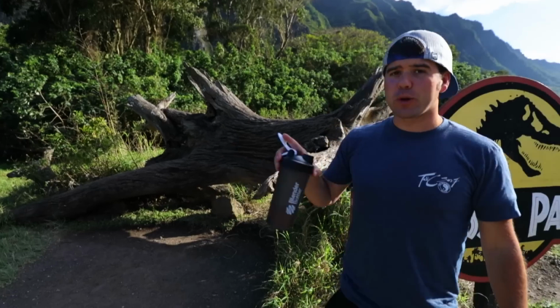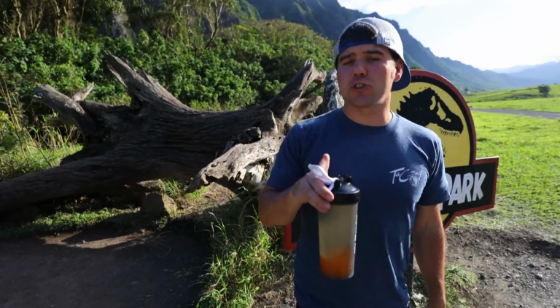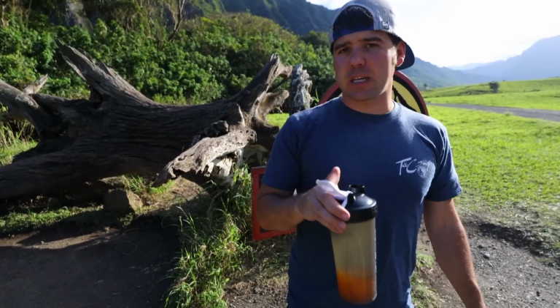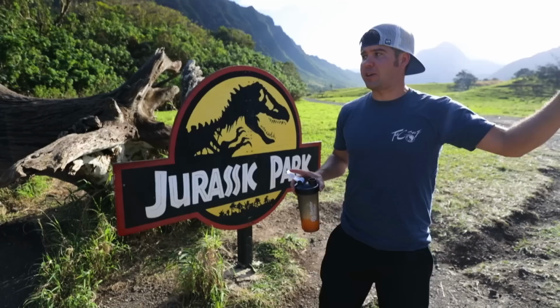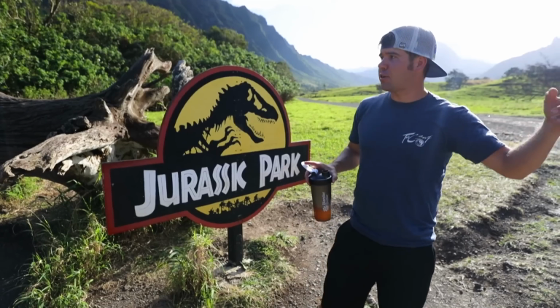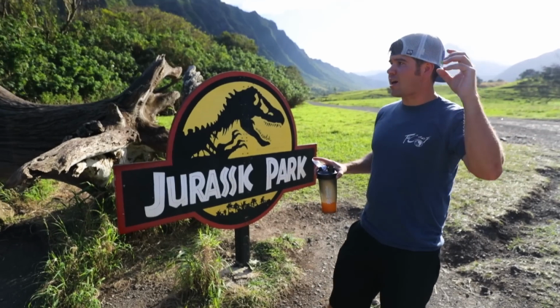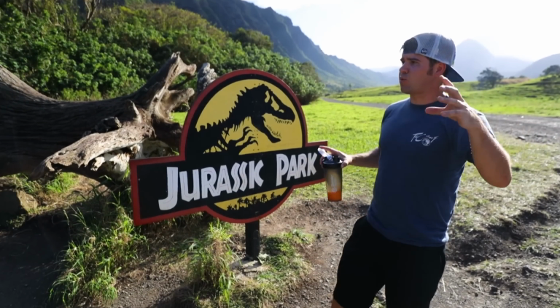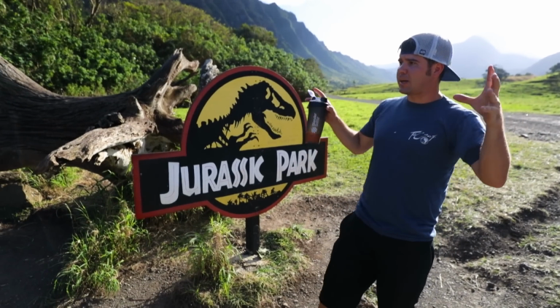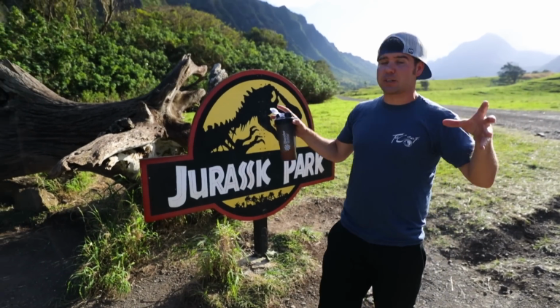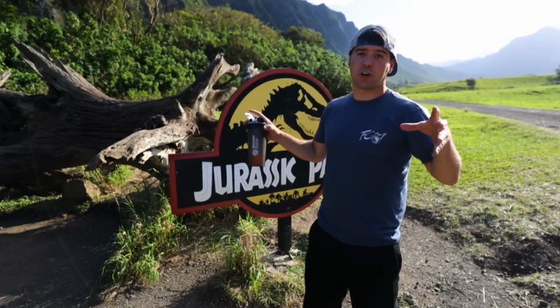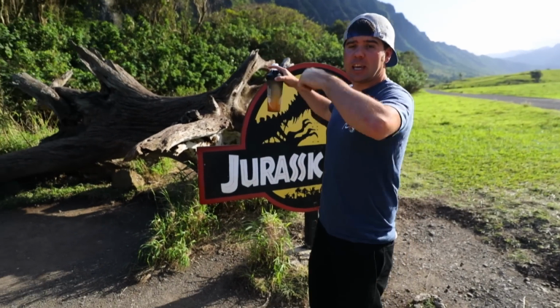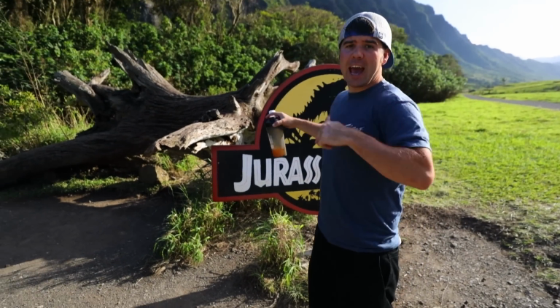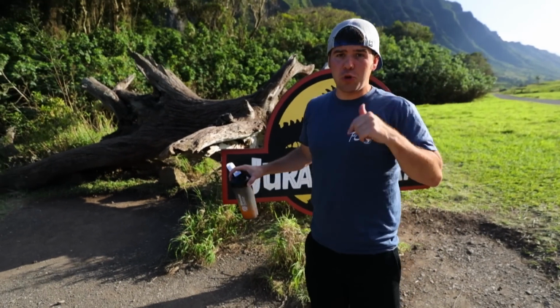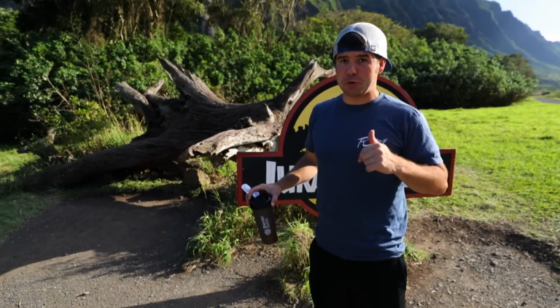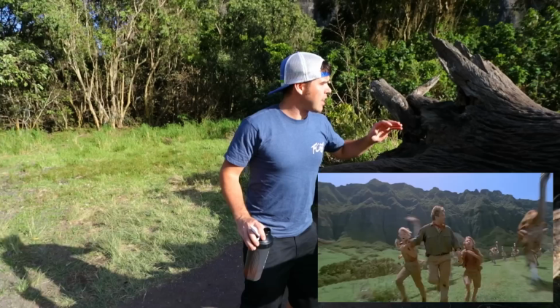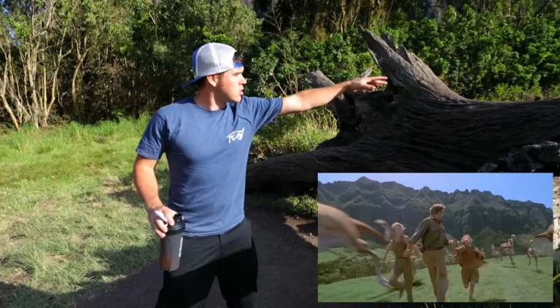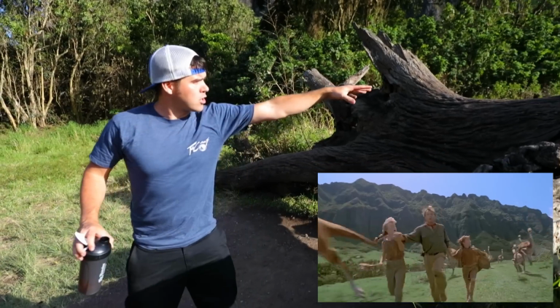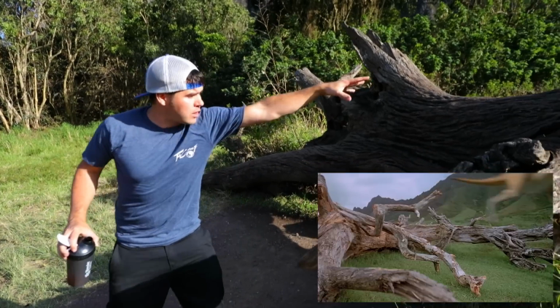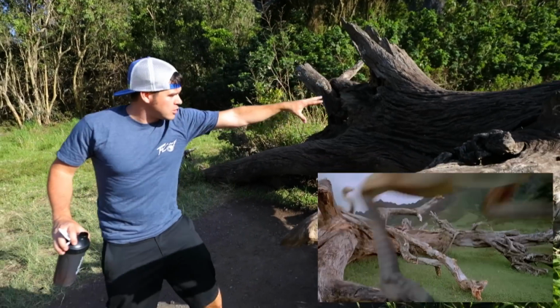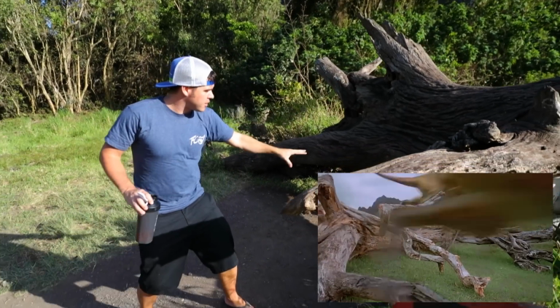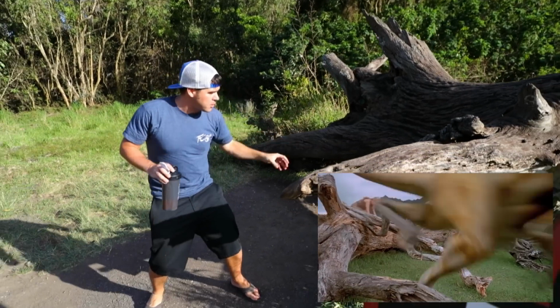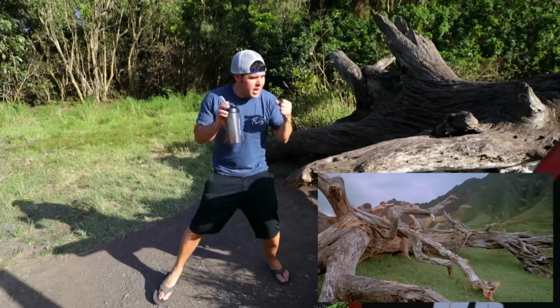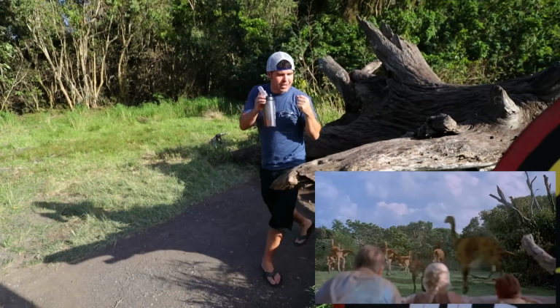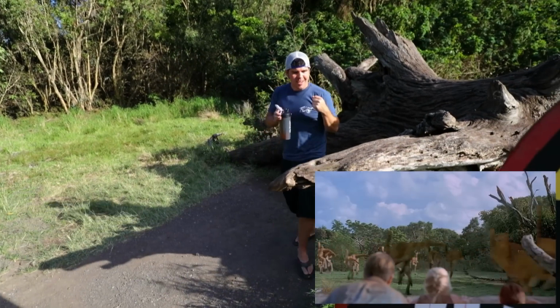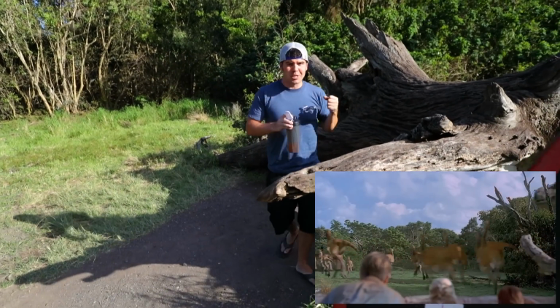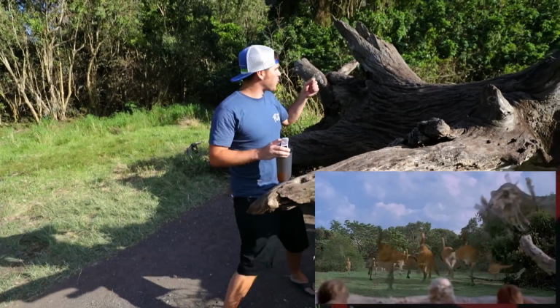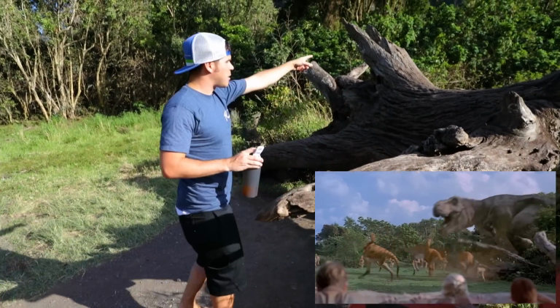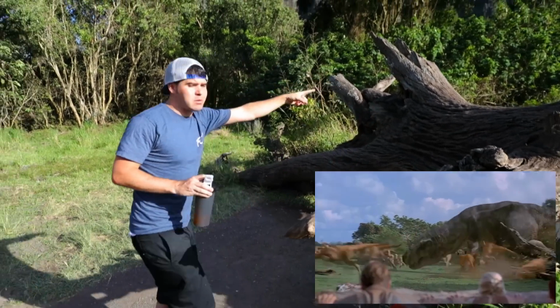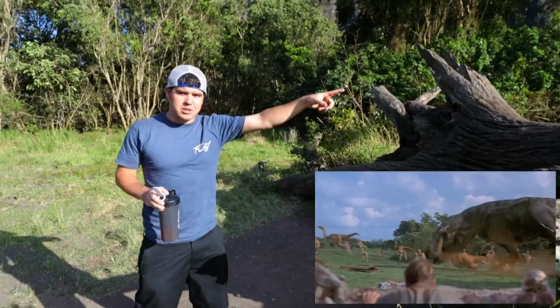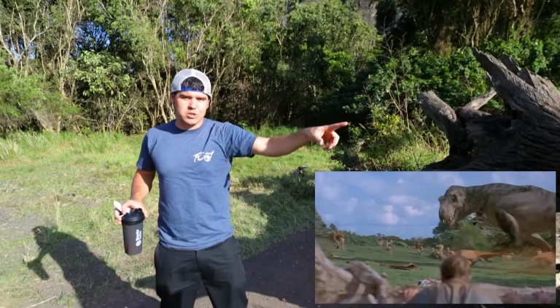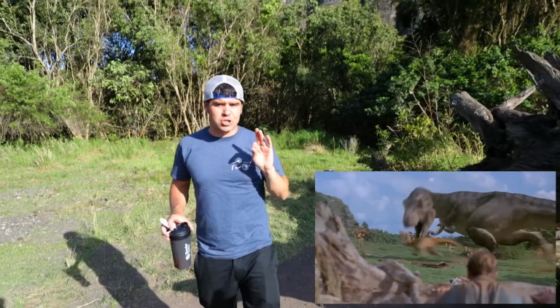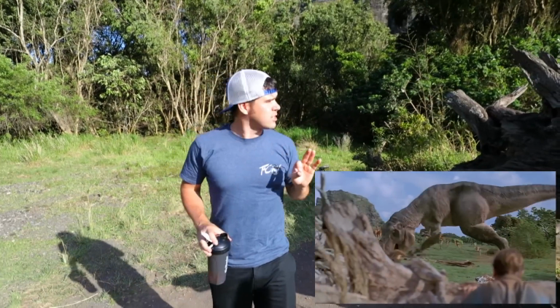In the original Jurassic Park they did film a lot, or one big scene in particular, here at Kualoa Ranch. They all start running through here, they jump over this, jump under it, and they're hiding right here, and also the T-Rex comes and chases the little dinosaurs and it's super intense.